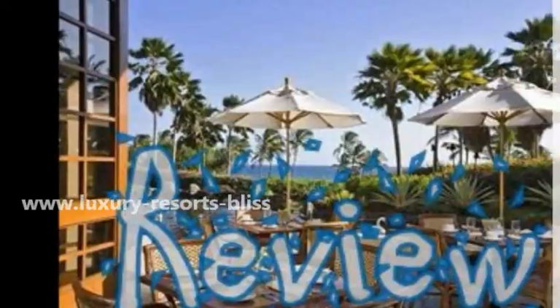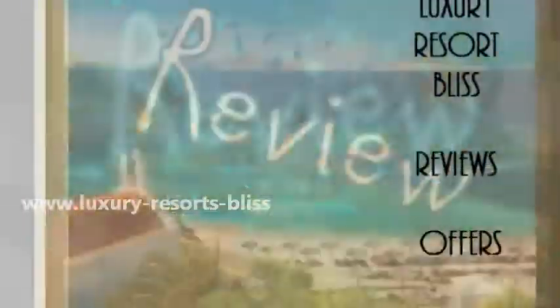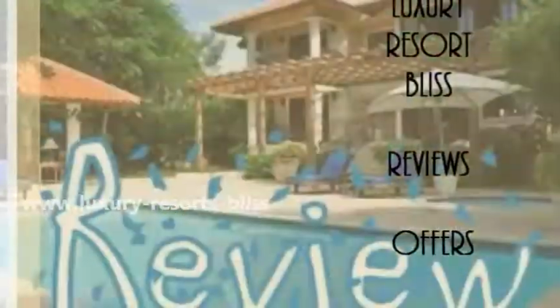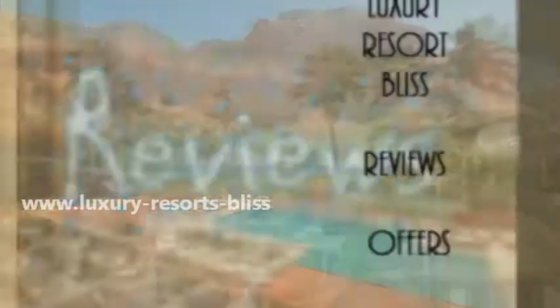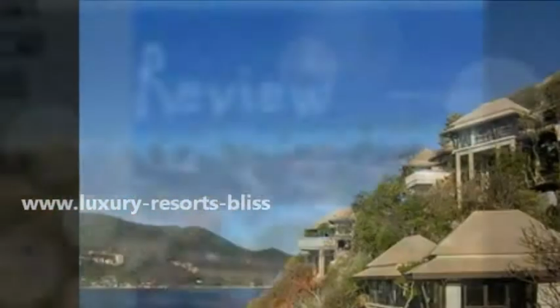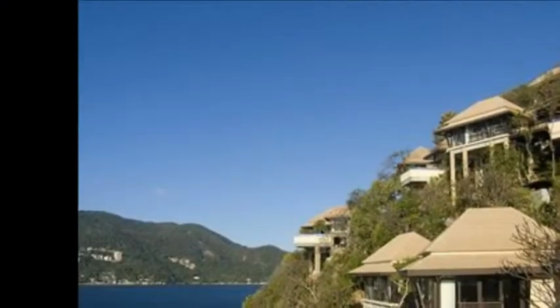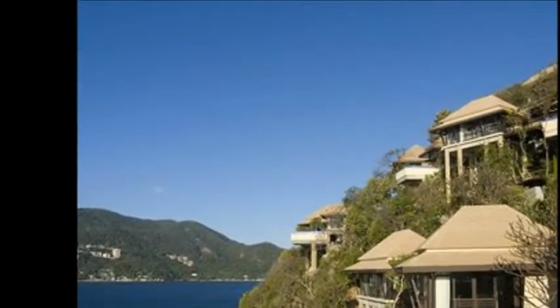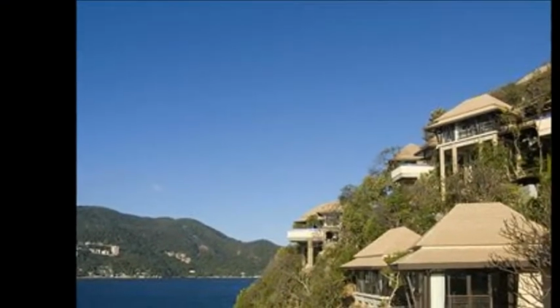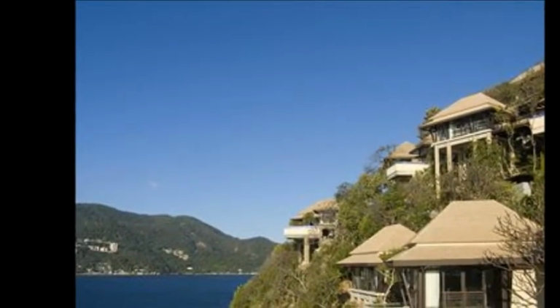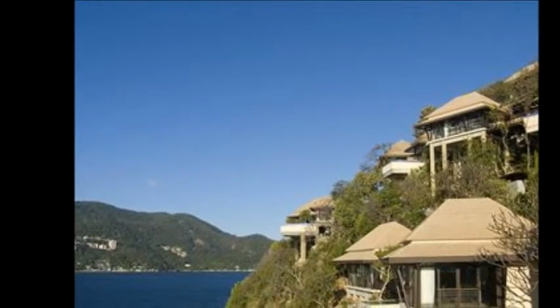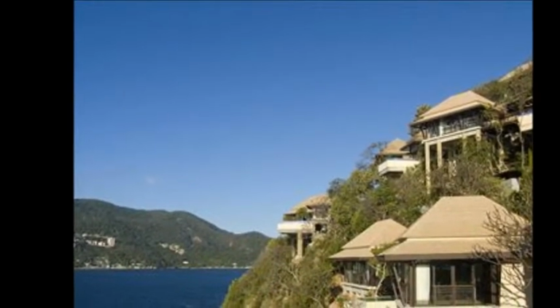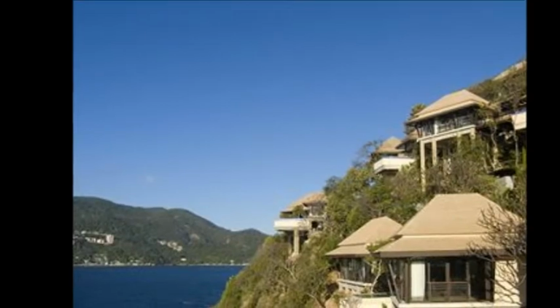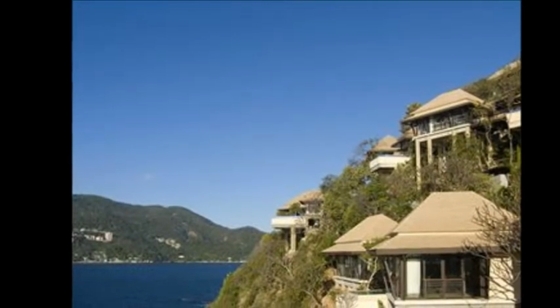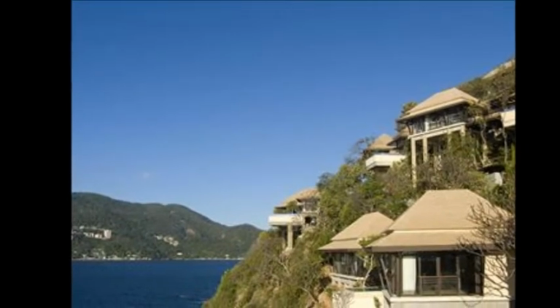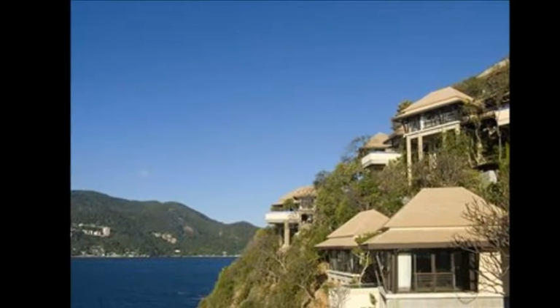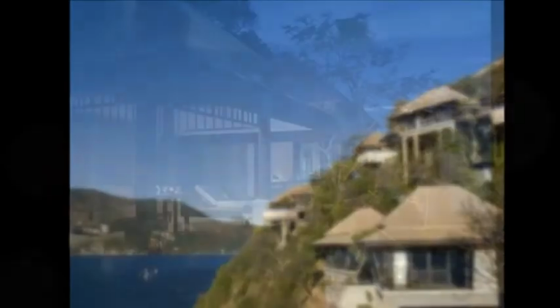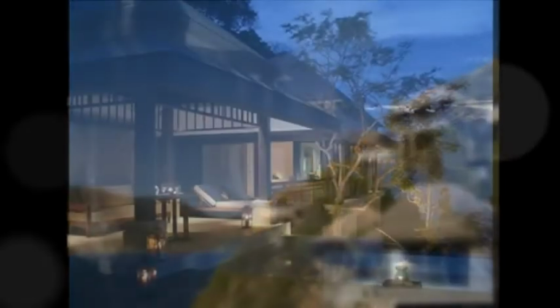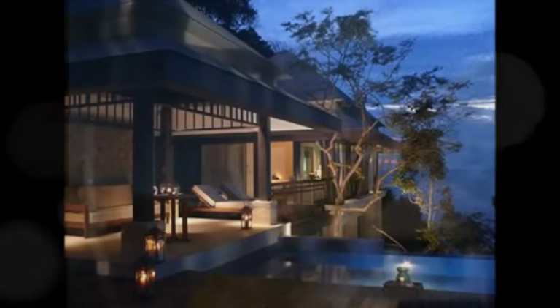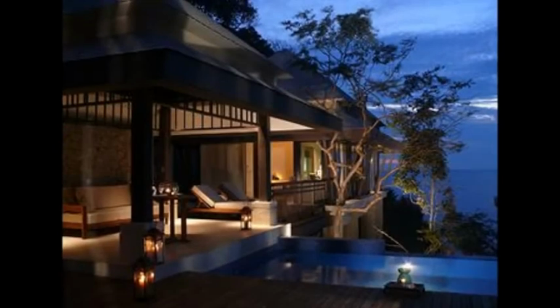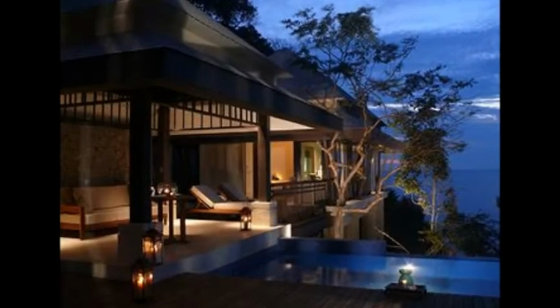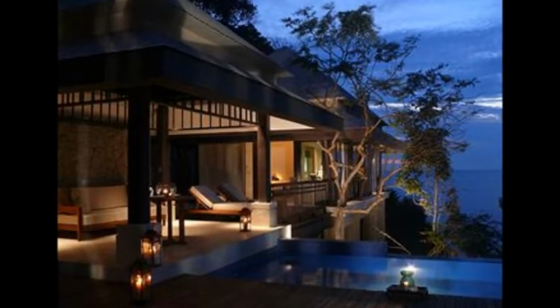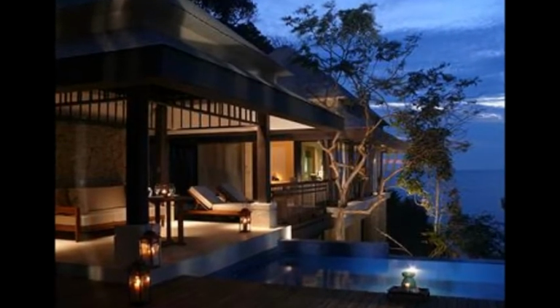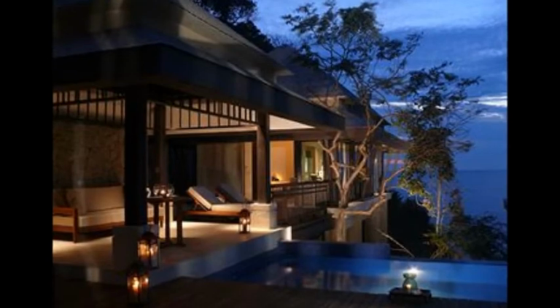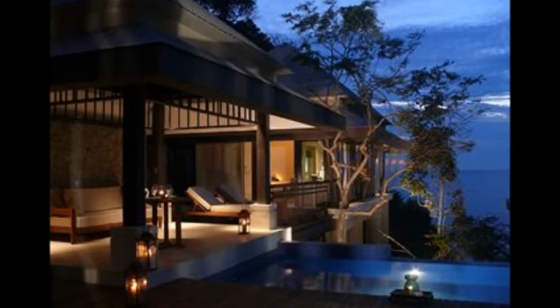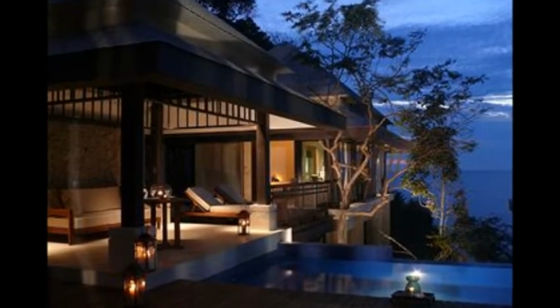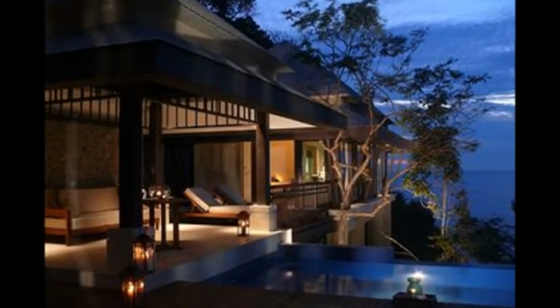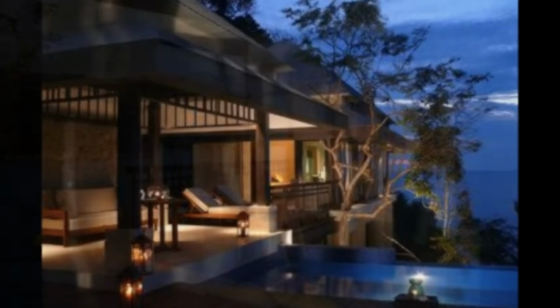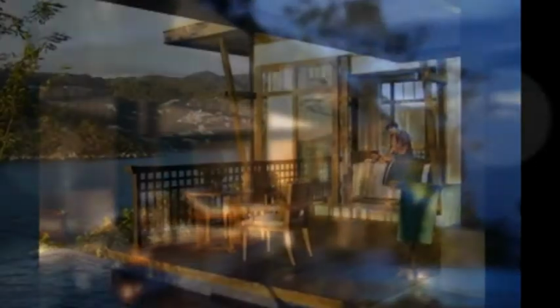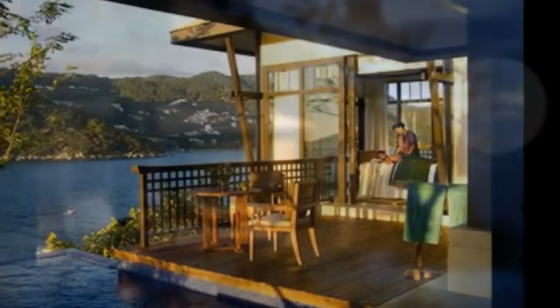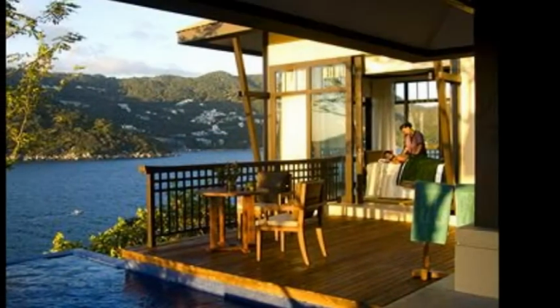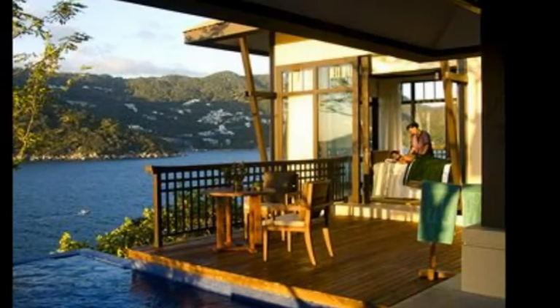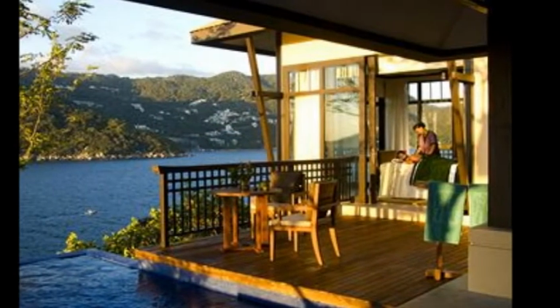Welcome to Resort Reviews by ElectroResortBliss.com with our resort expert Ricky. Today we're looking at the Banyan Tree Cabo Marquis, and this is often regarded as one of the best resorts in Mexico.